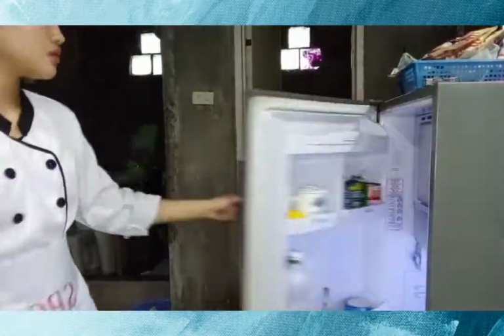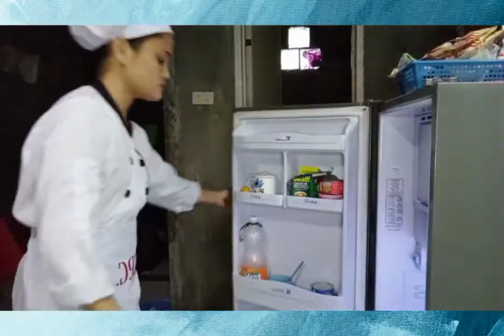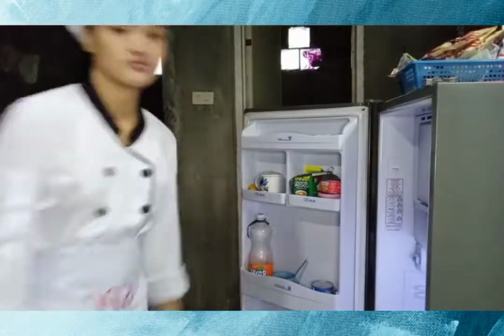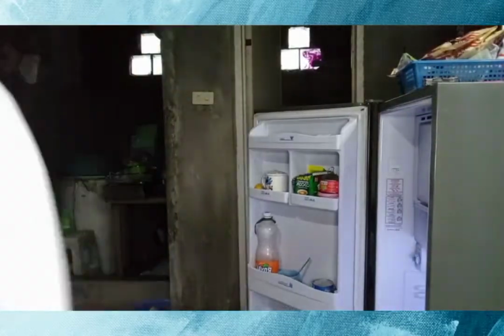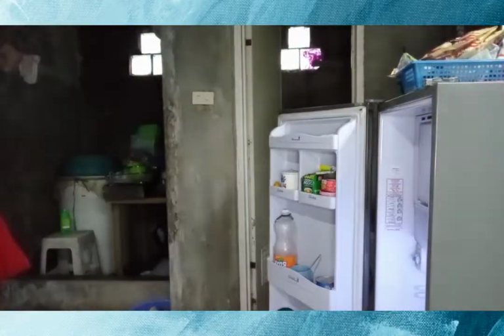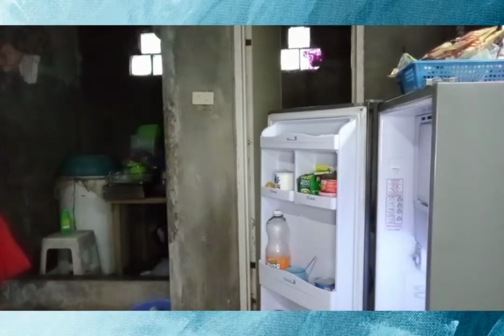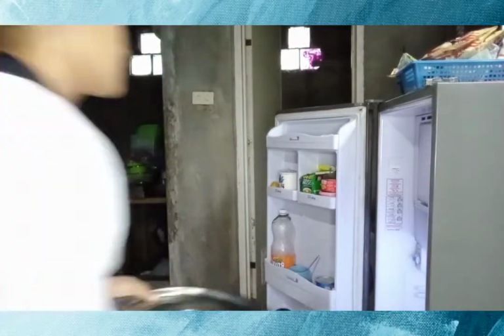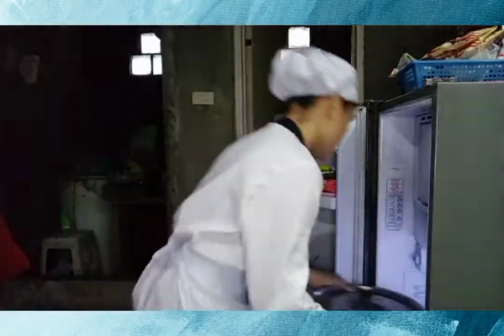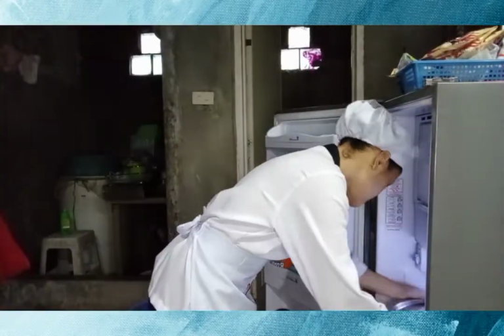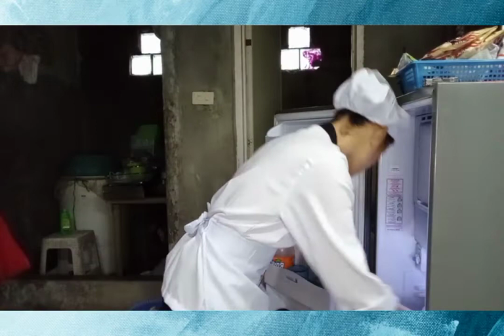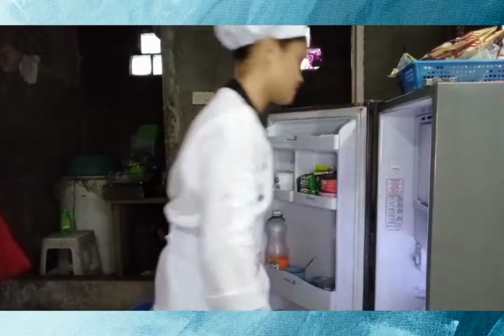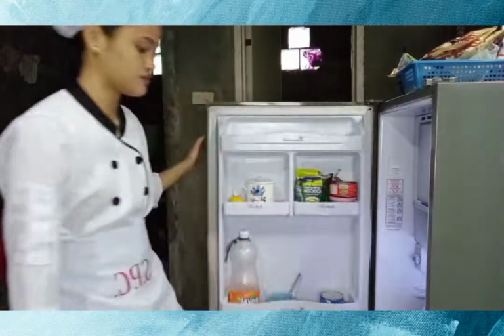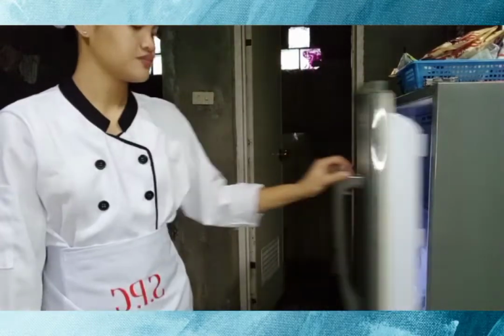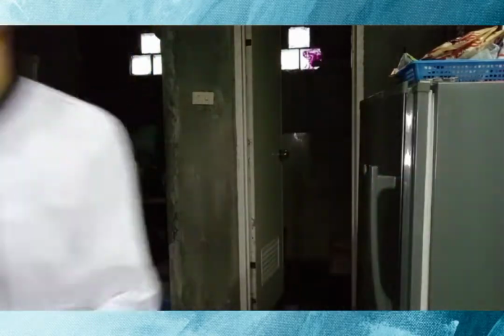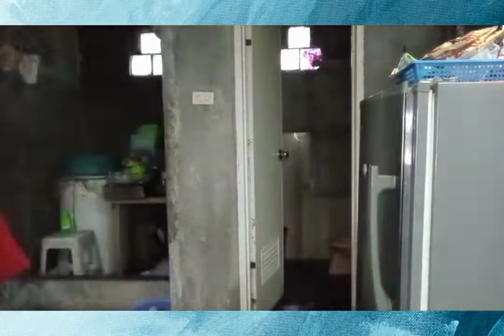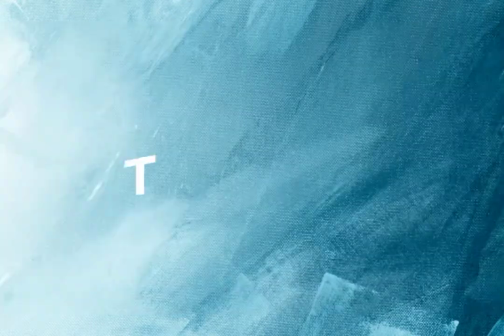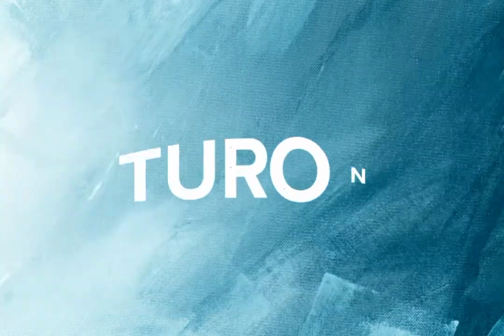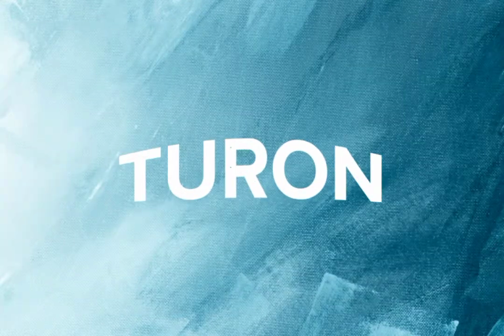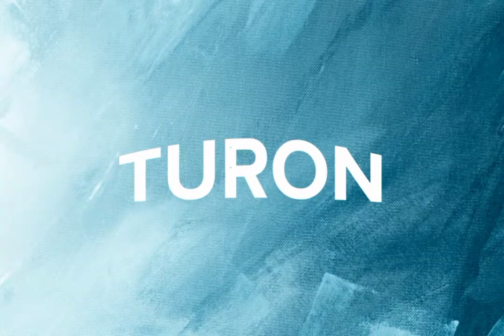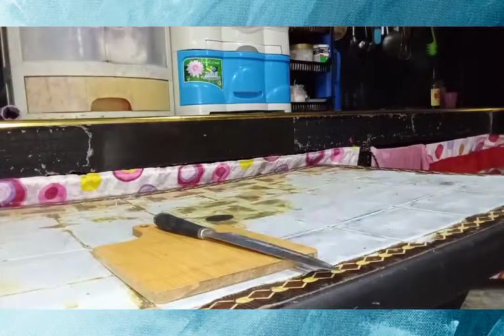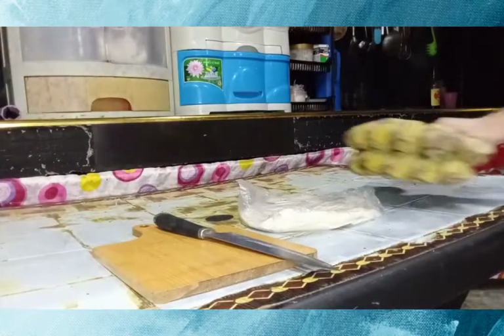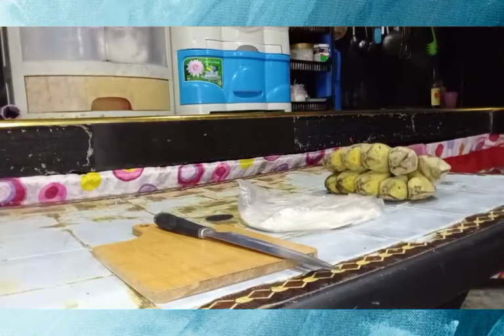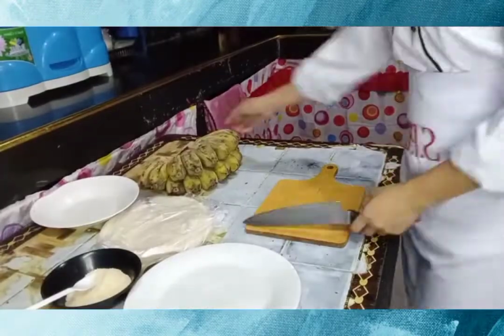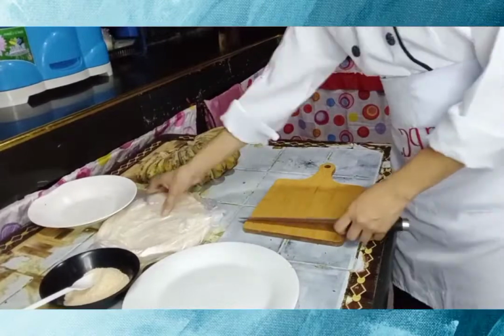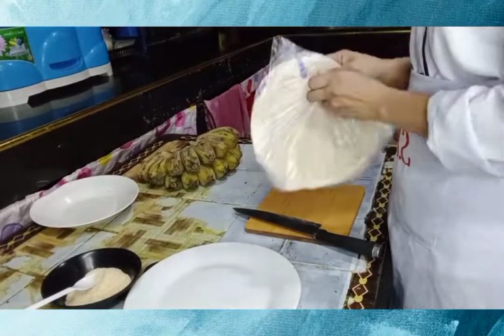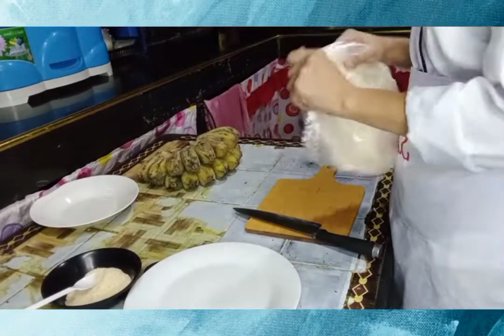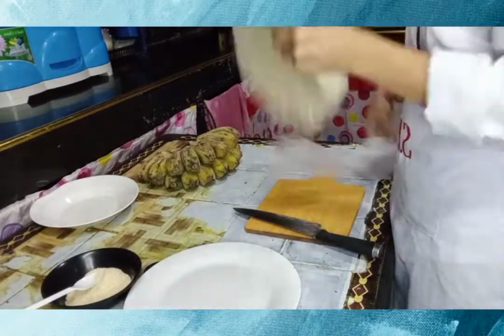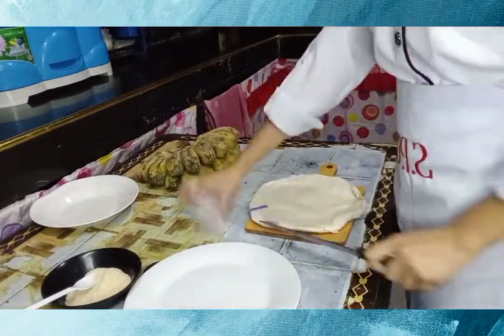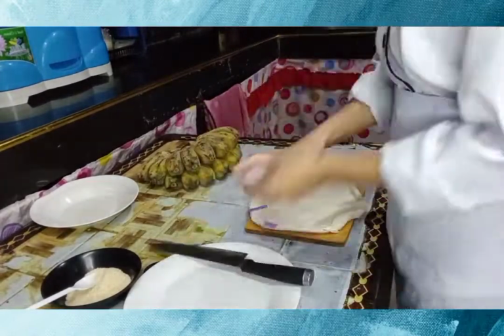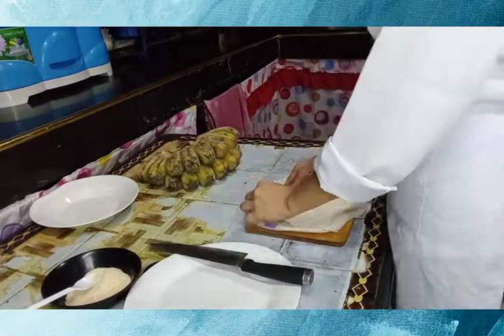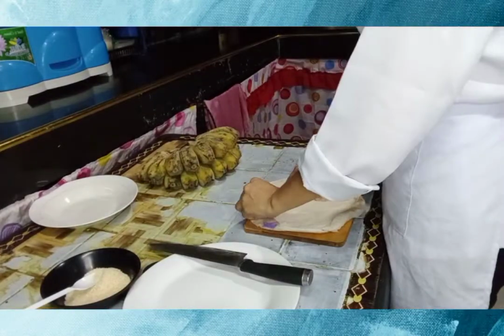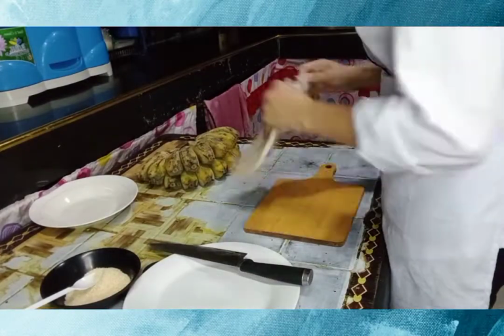Refrigerate until ready to serve. Once we are done making our coffee jelly, let's start now to make our turon.